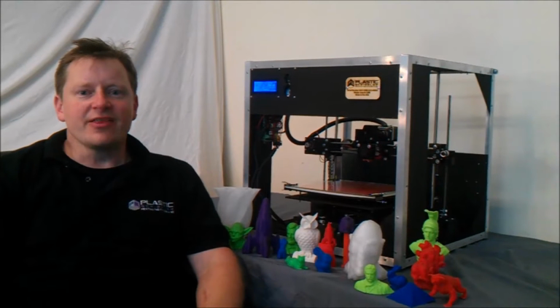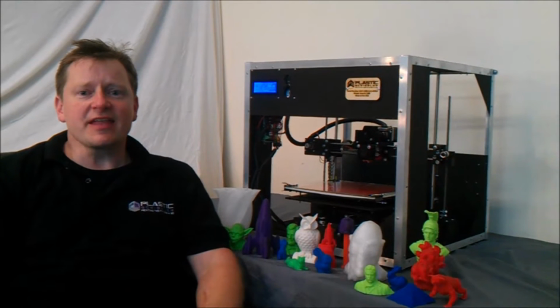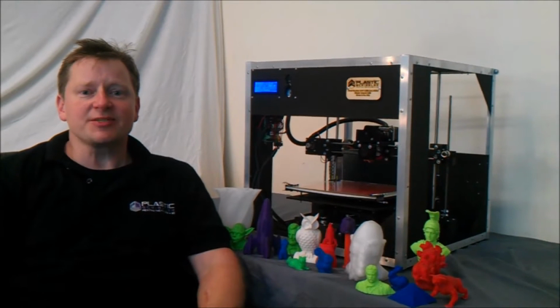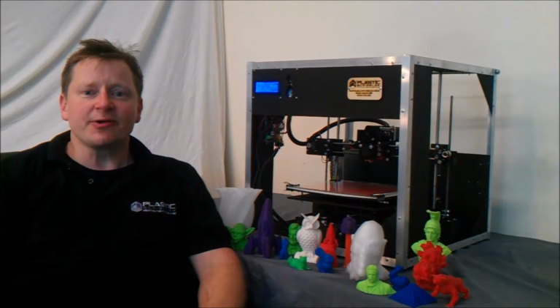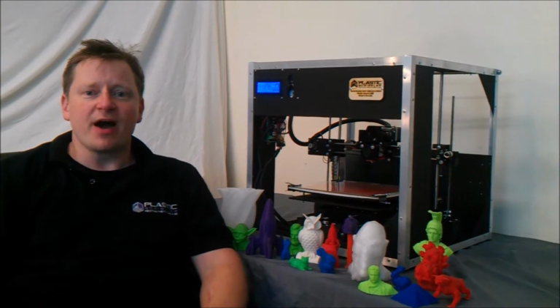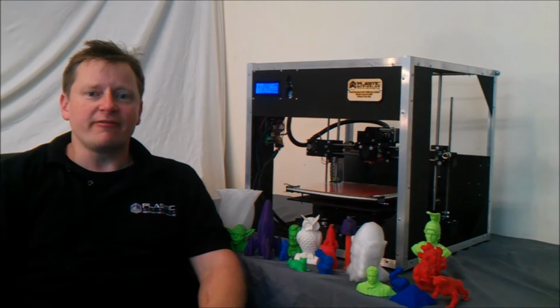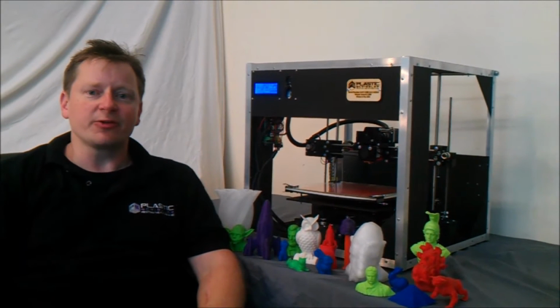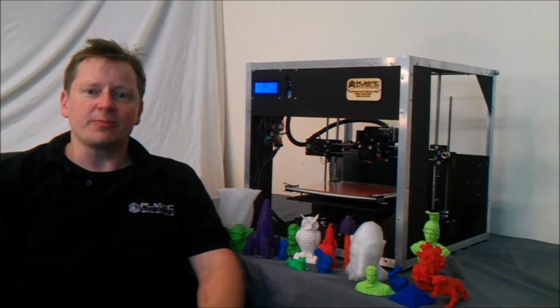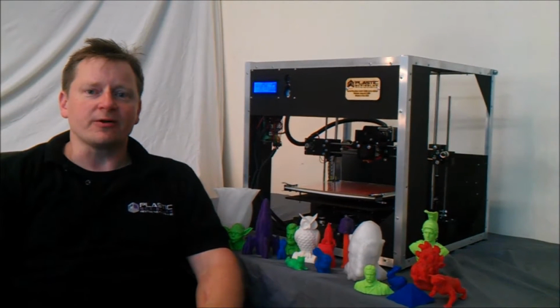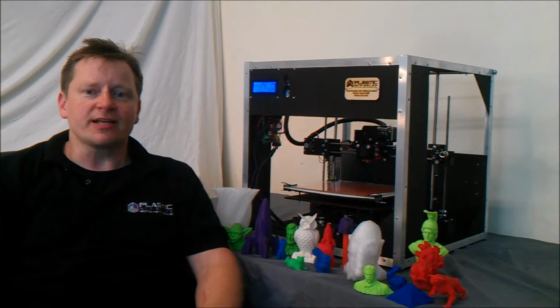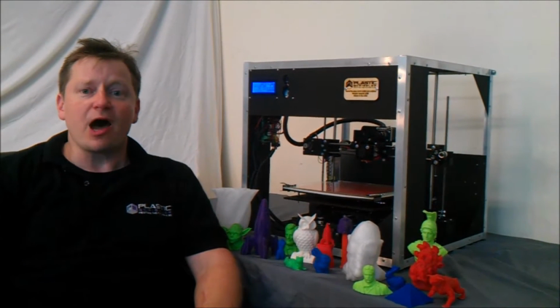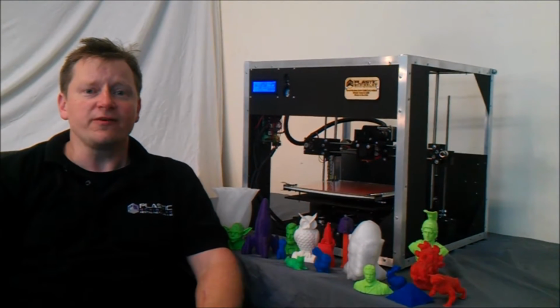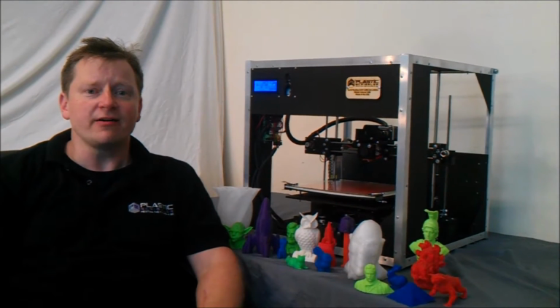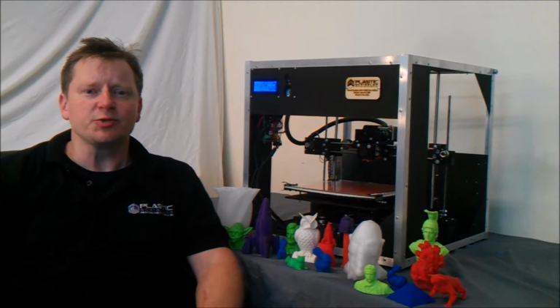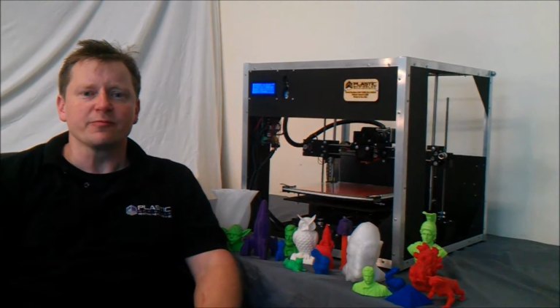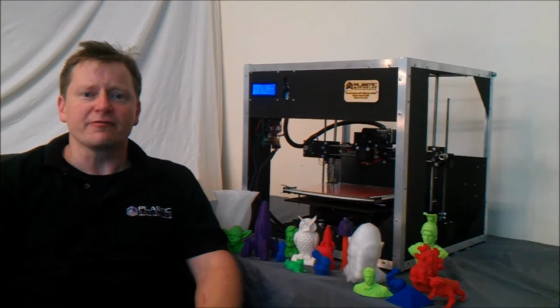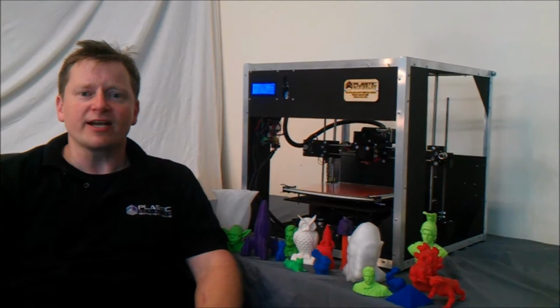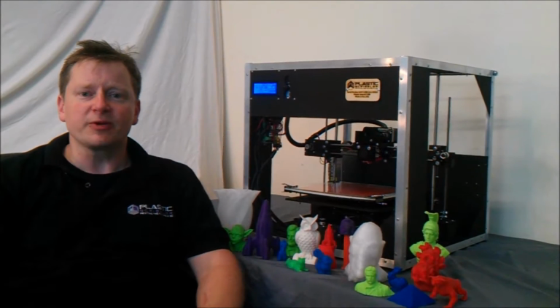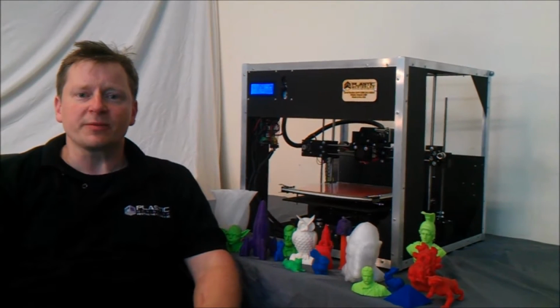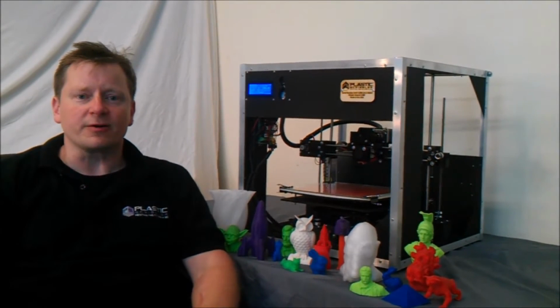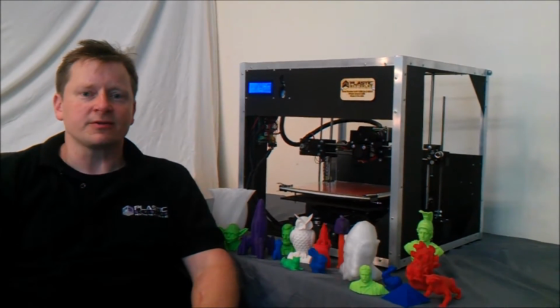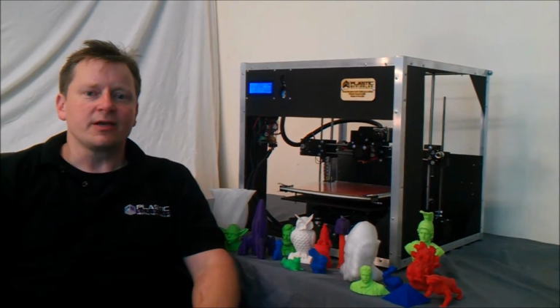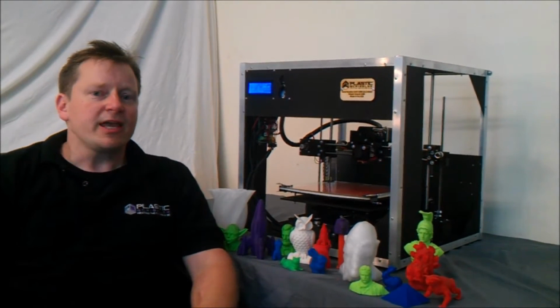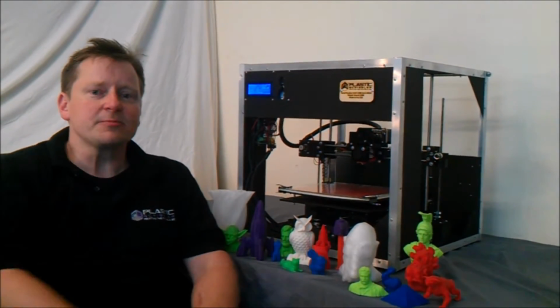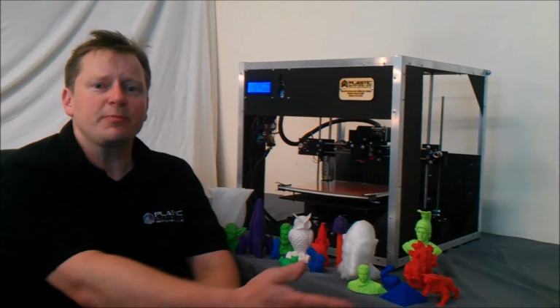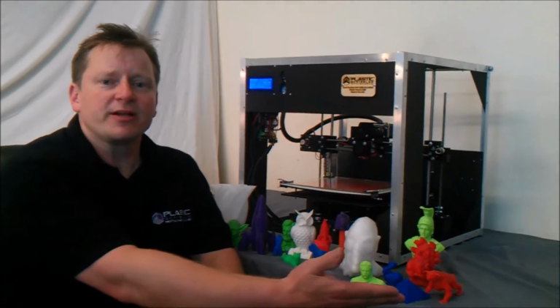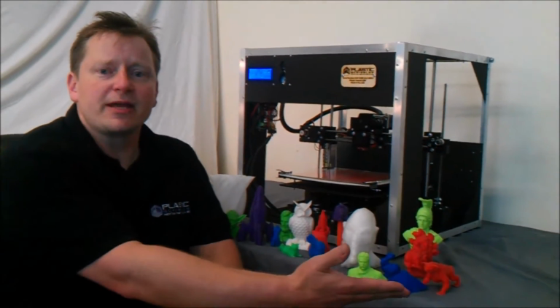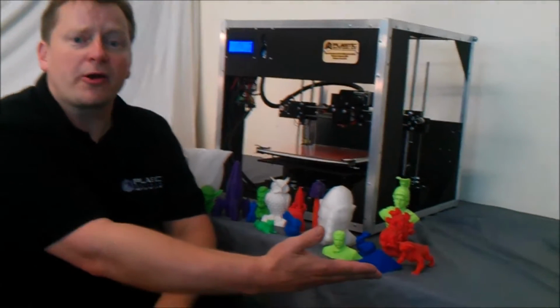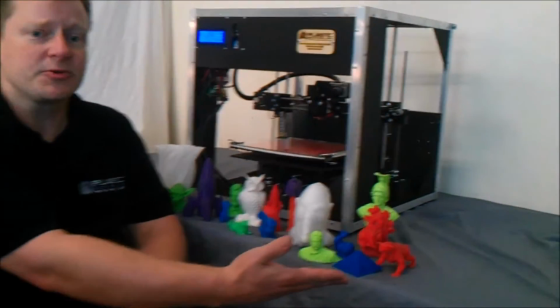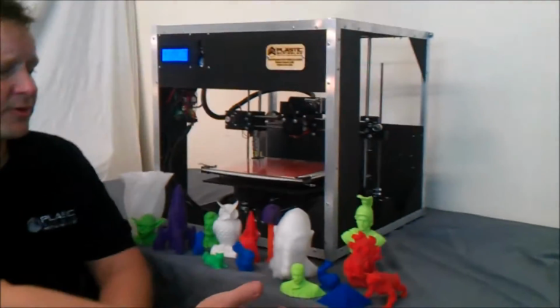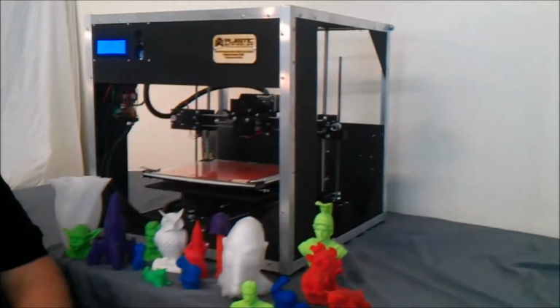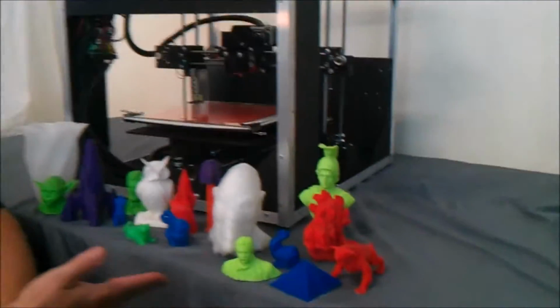This is the Astrid Series Model 1100 3D printer. It's a powerful and elegant tool for making a variety of 3D printed parts. Here are some sample prints made on our Astrid Series 3D printers.